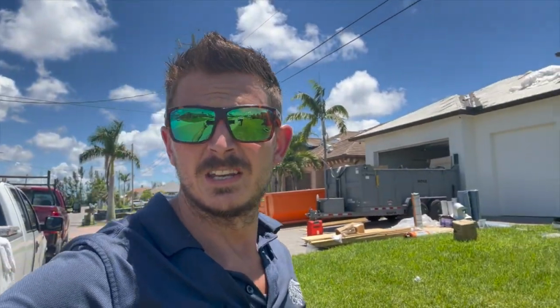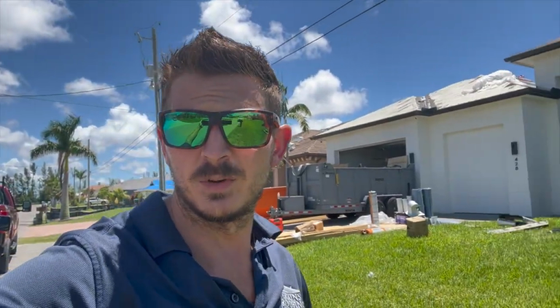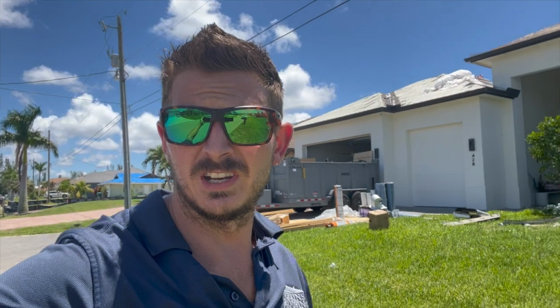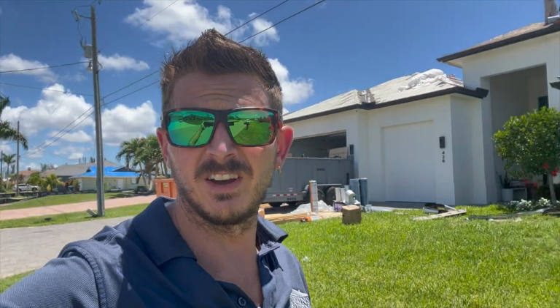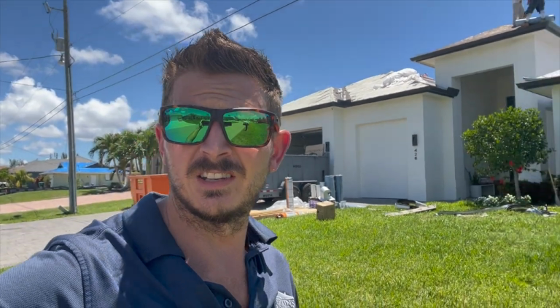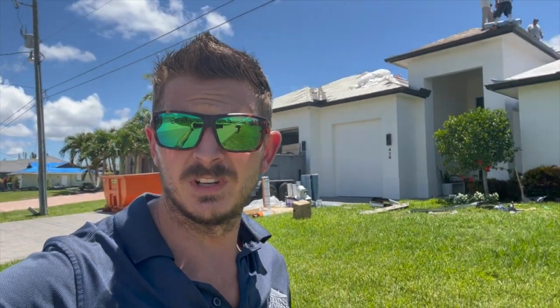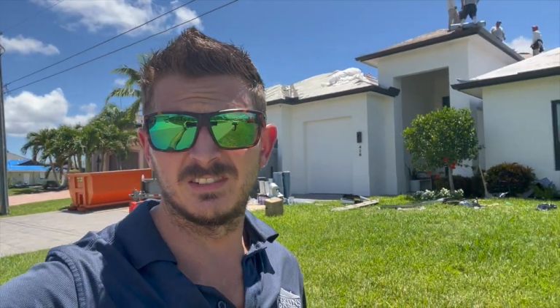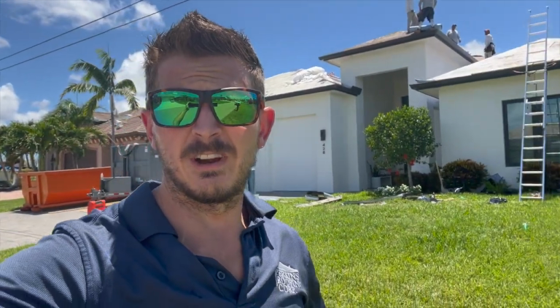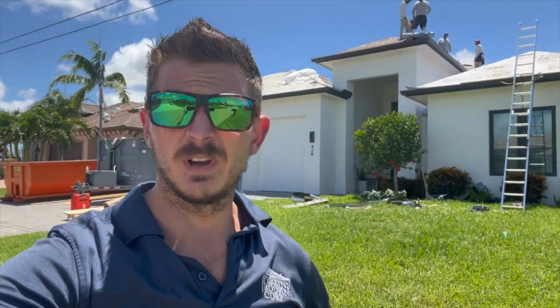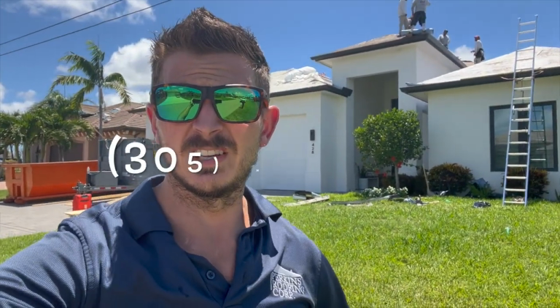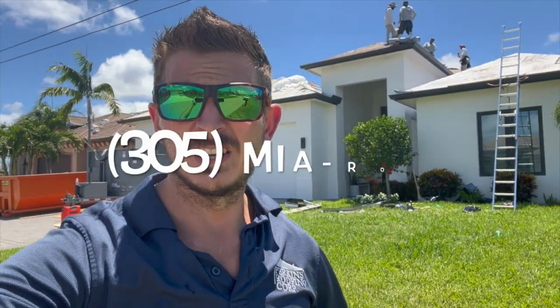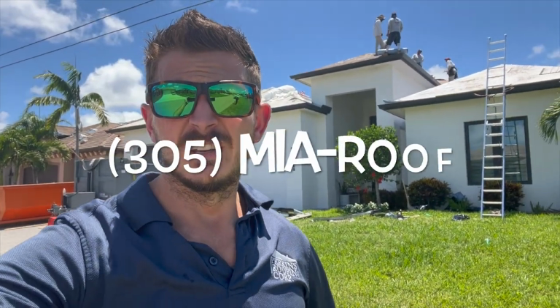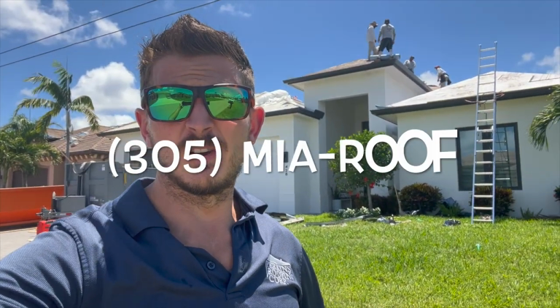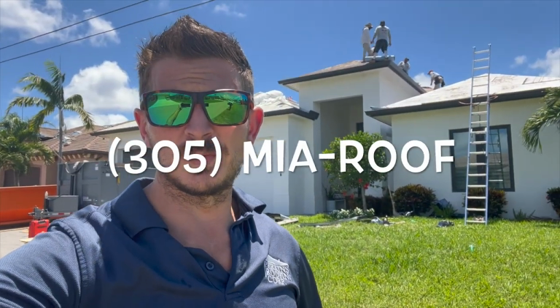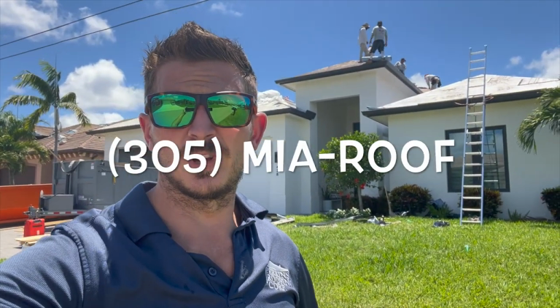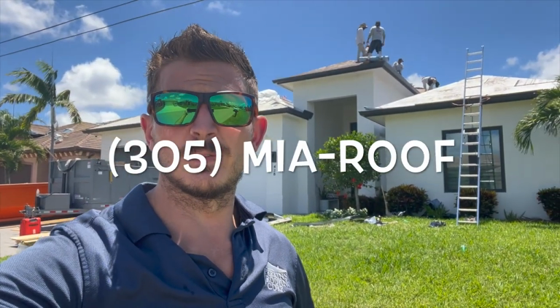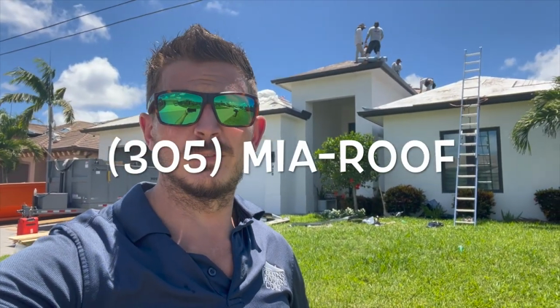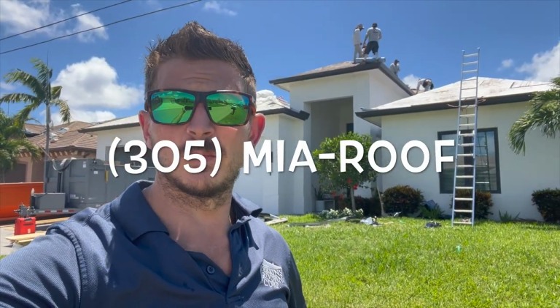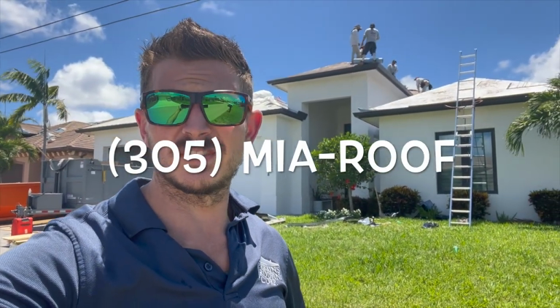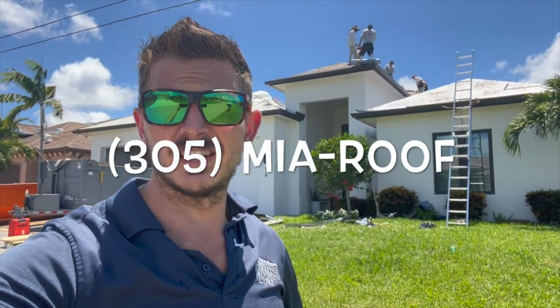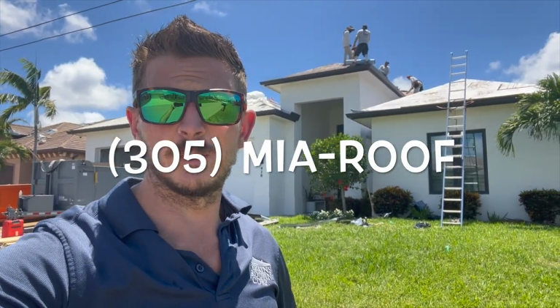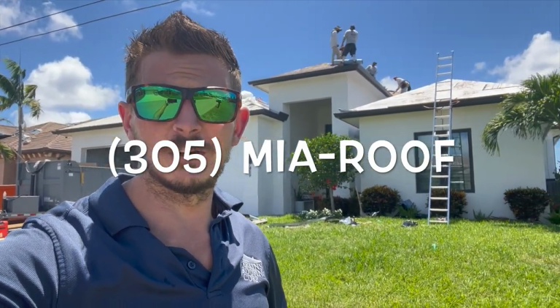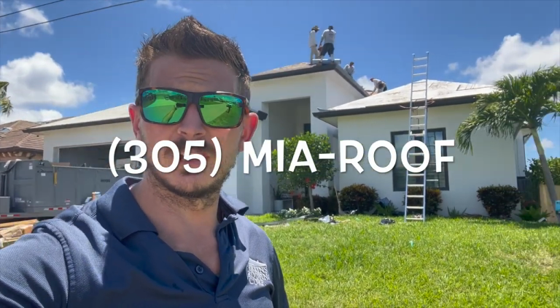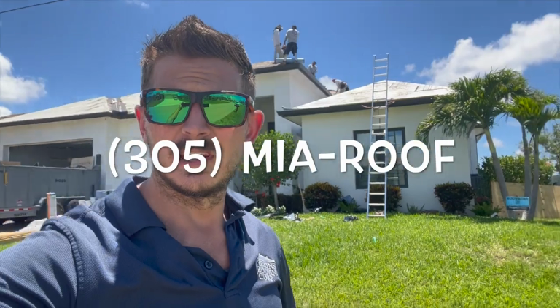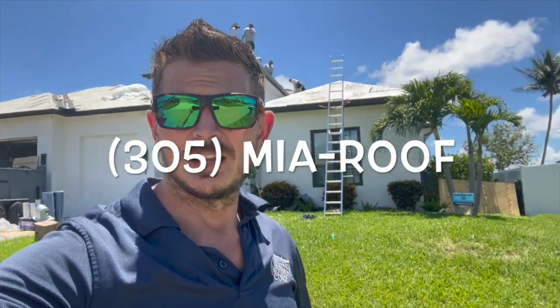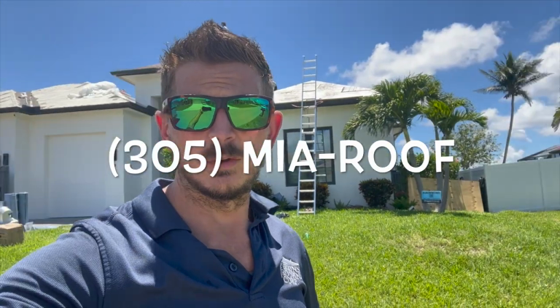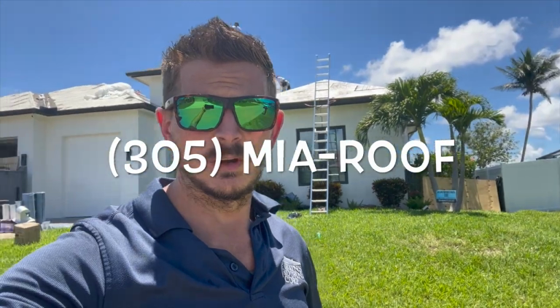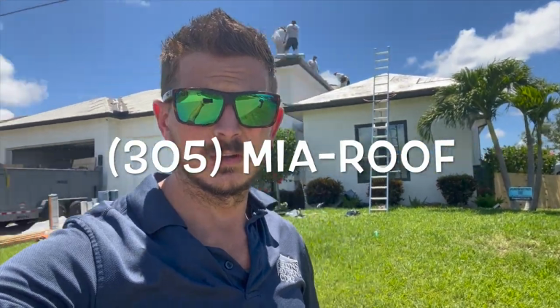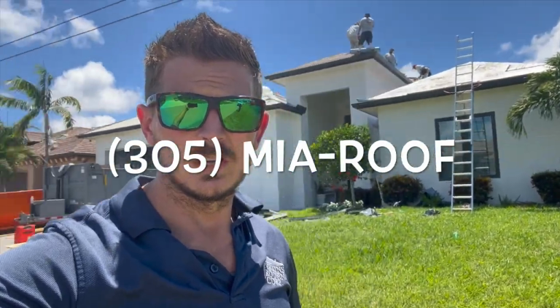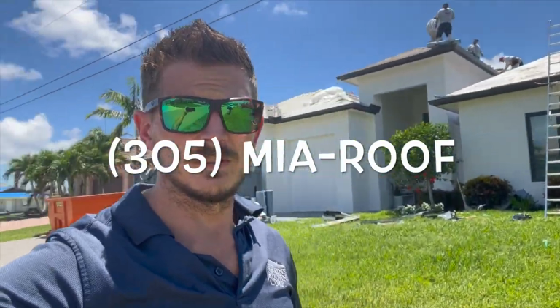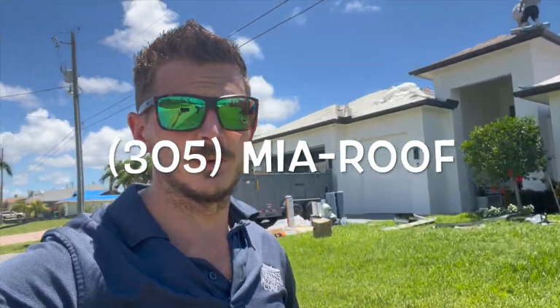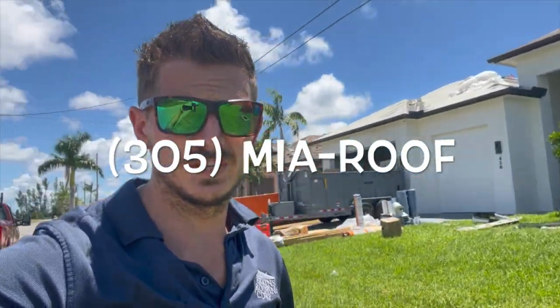If you want to get it done and you want to get it done the right way, you can call us at Perkins Roofing. We can come across the state and help out, like we are for these folks here.